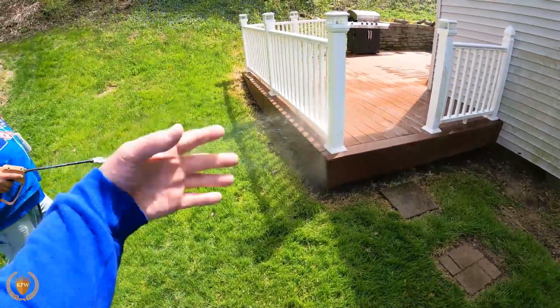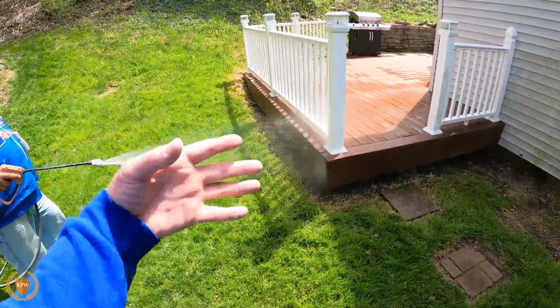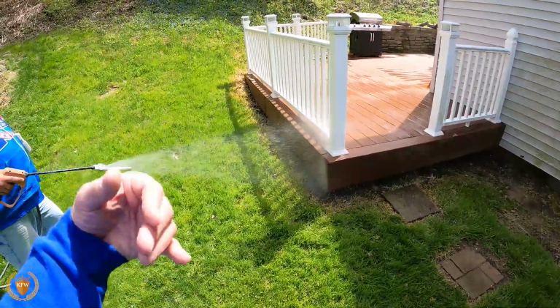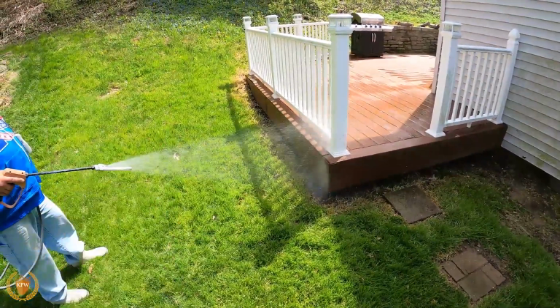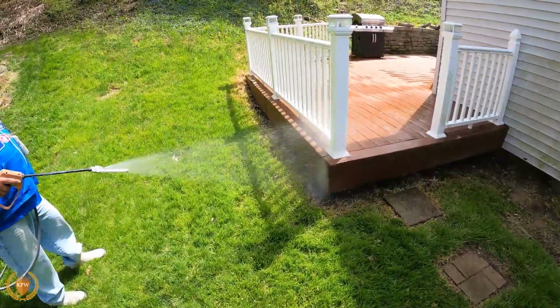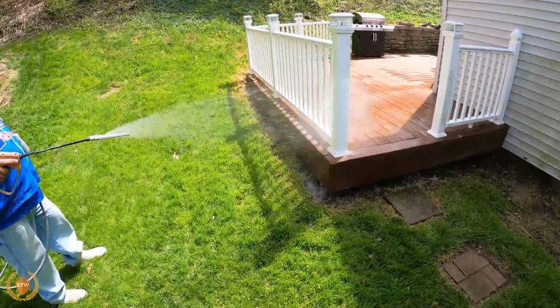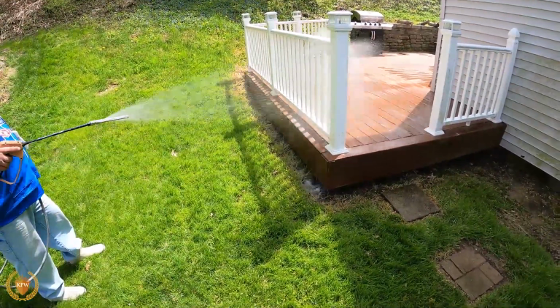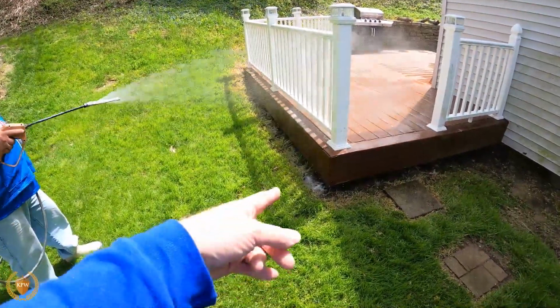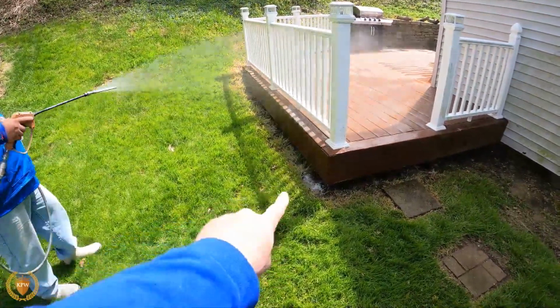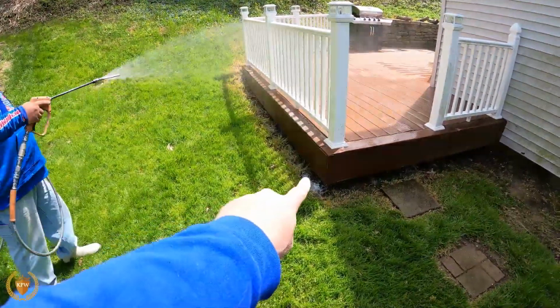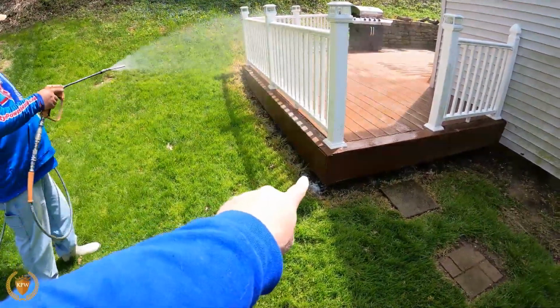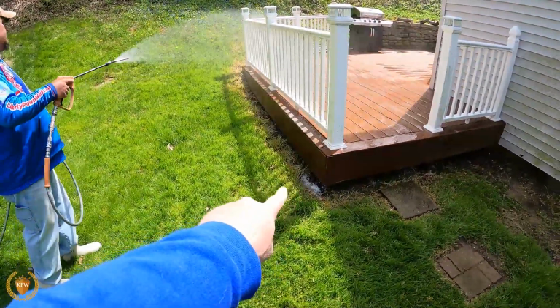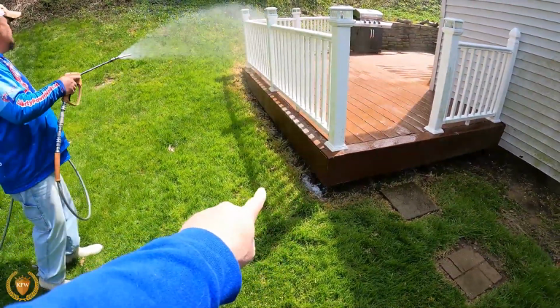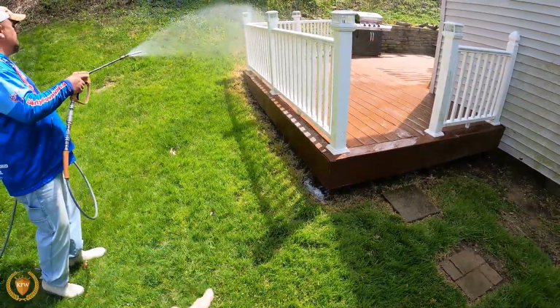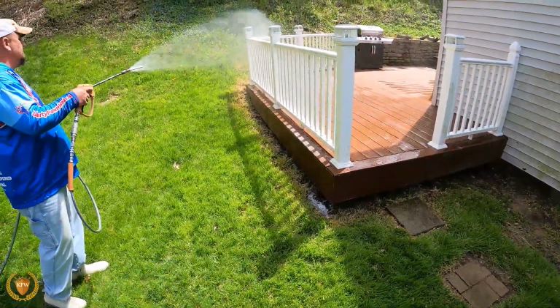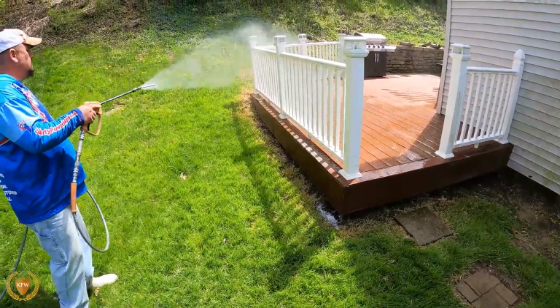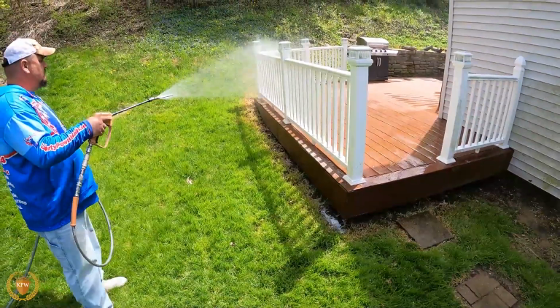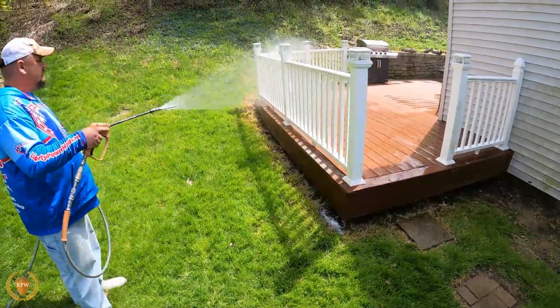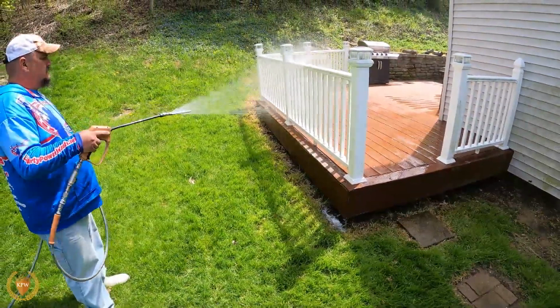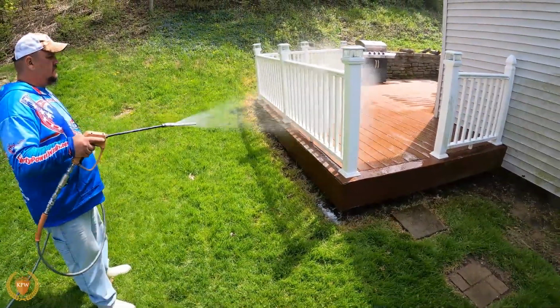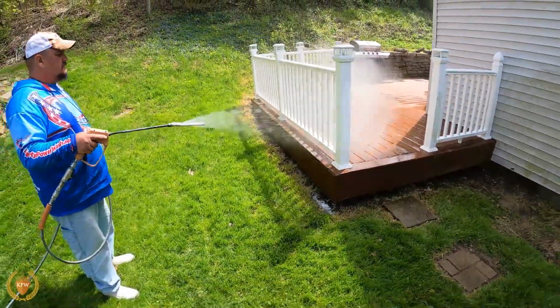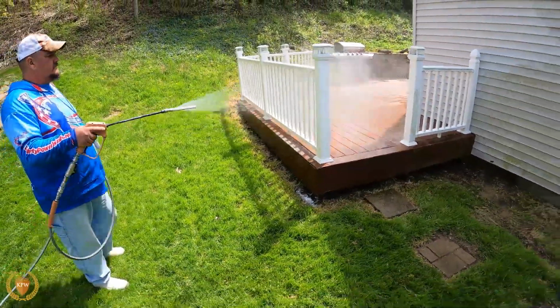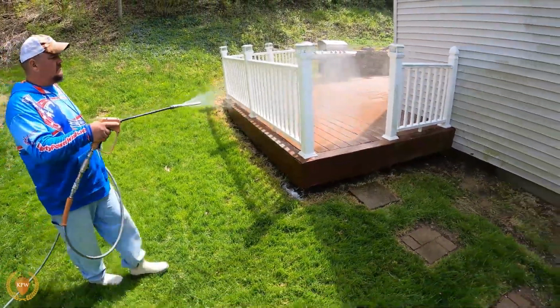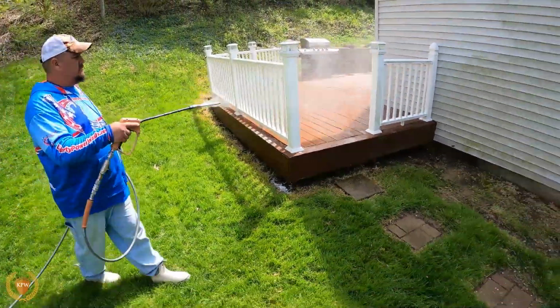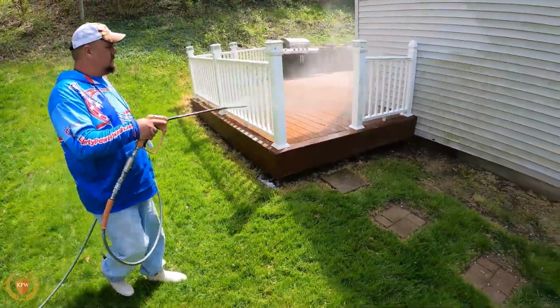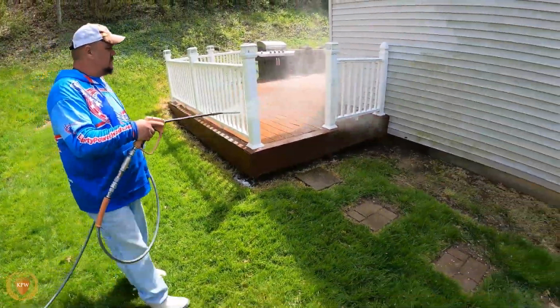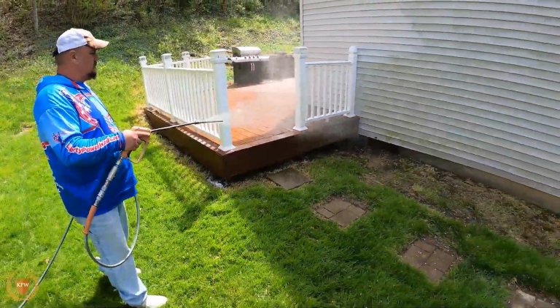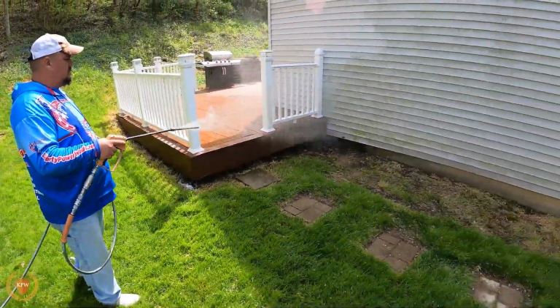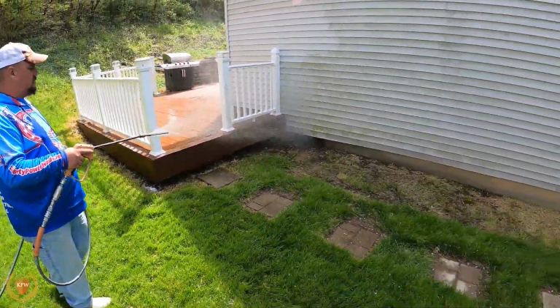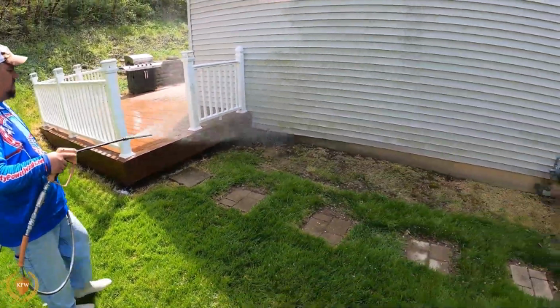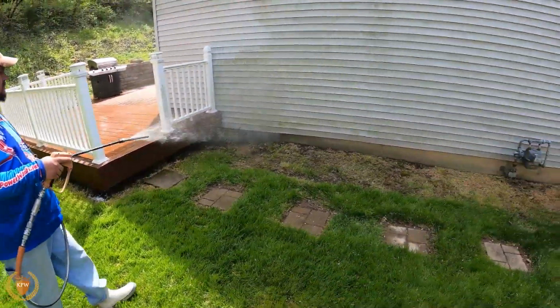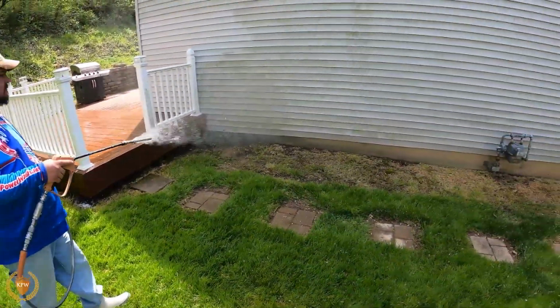So we're going to keep running it. And now you can see bubbles down here — we're getting soaked. We're just going to put a nice mist on it and do a nice pattern.